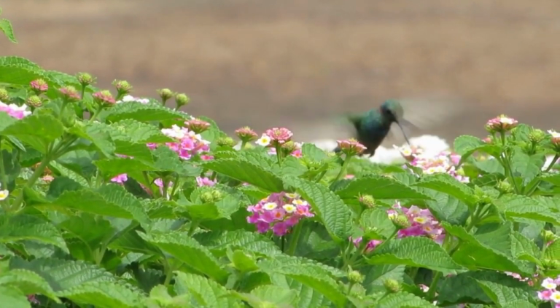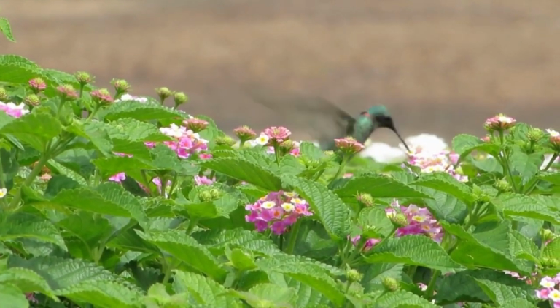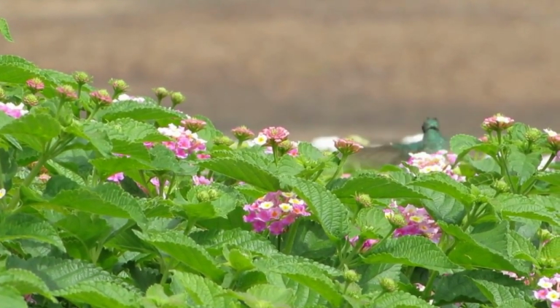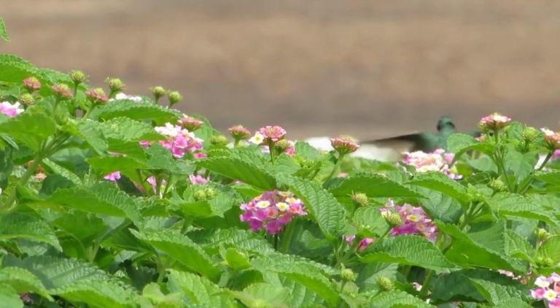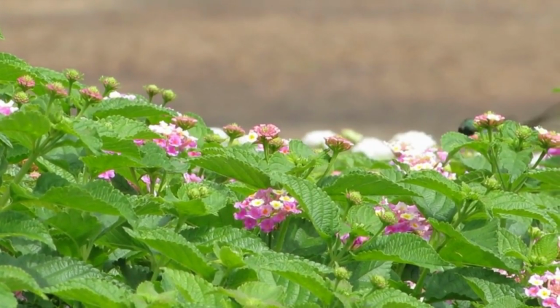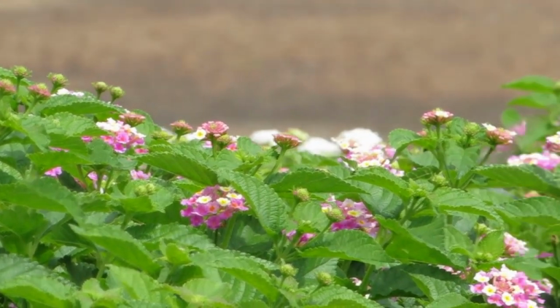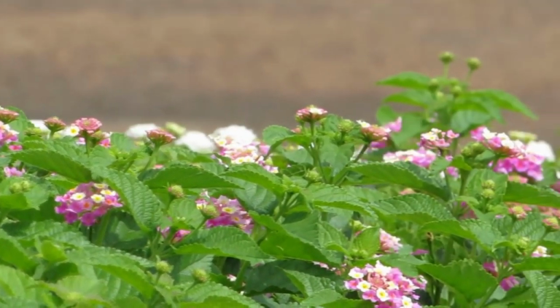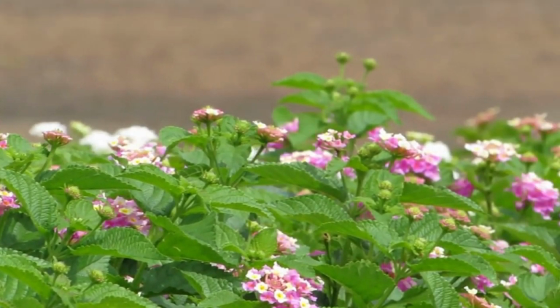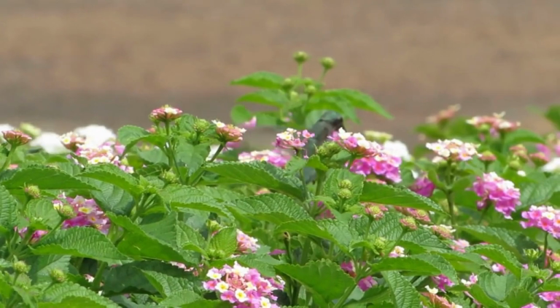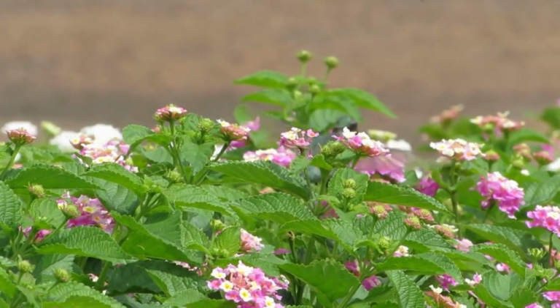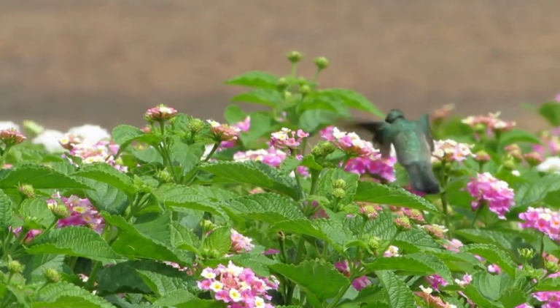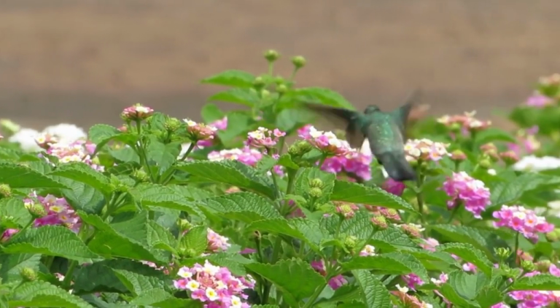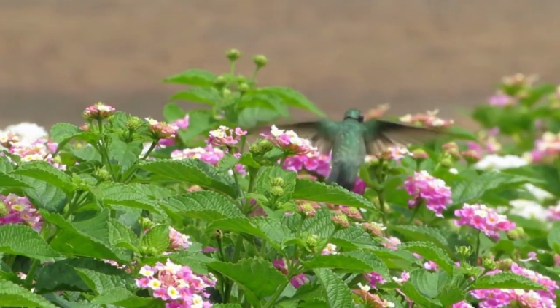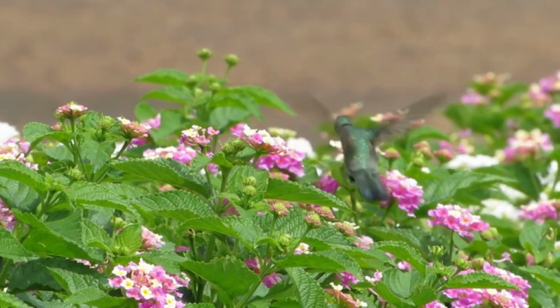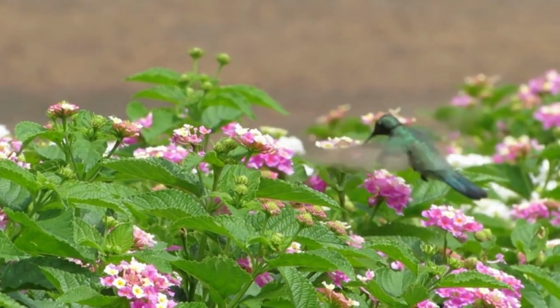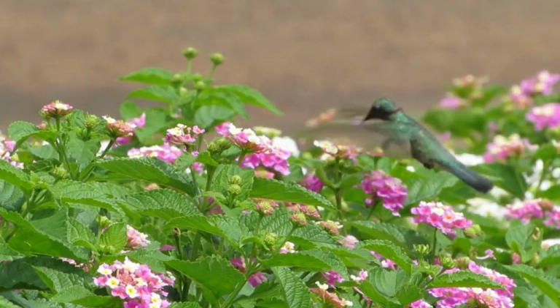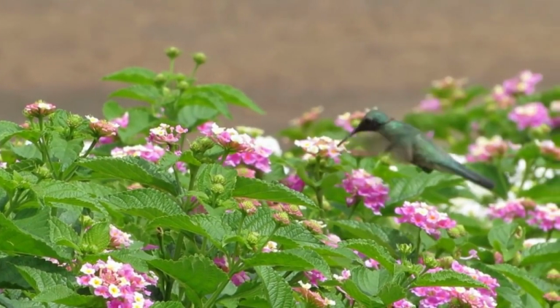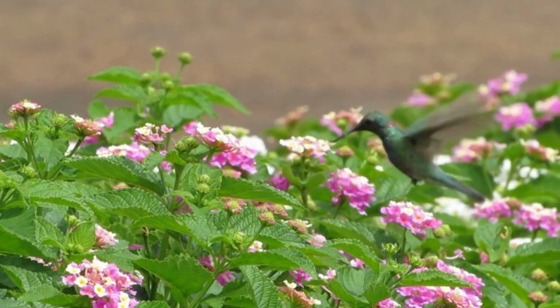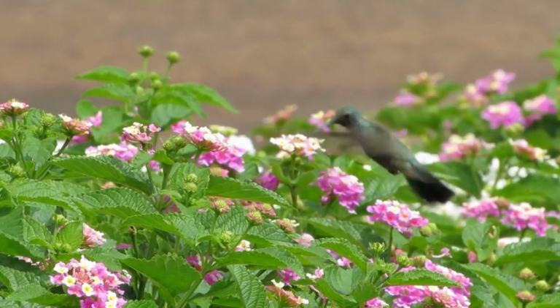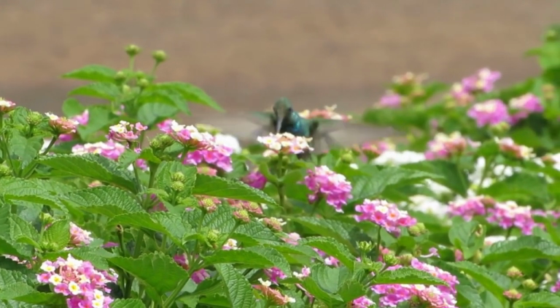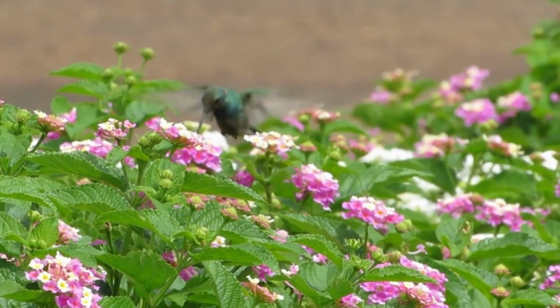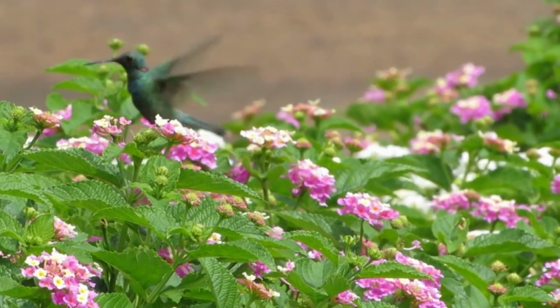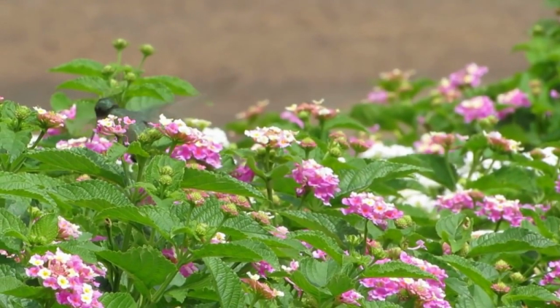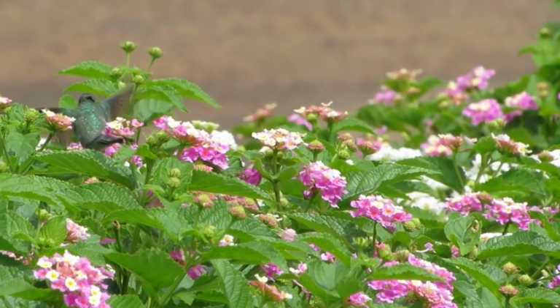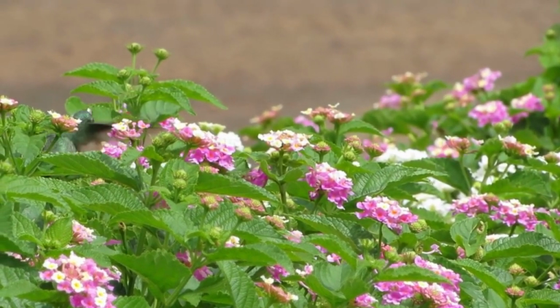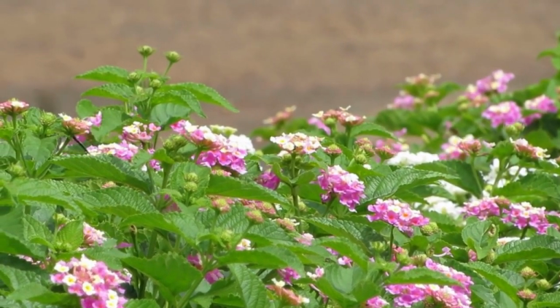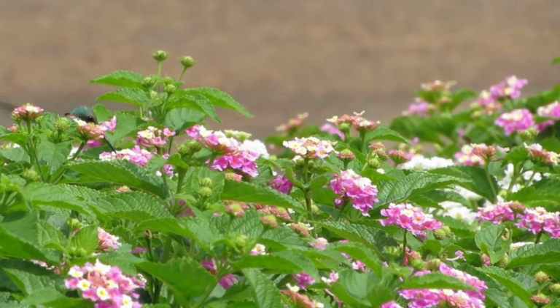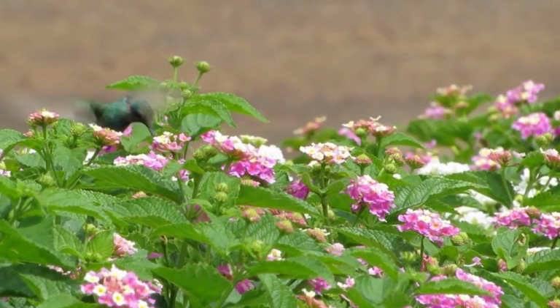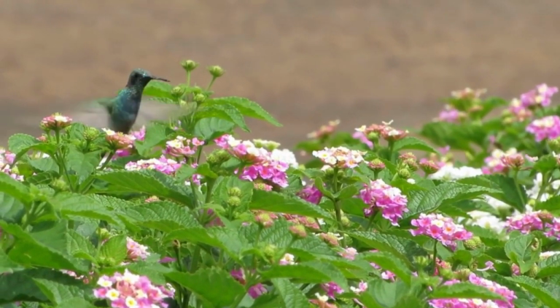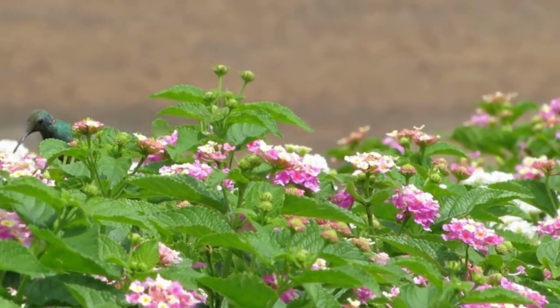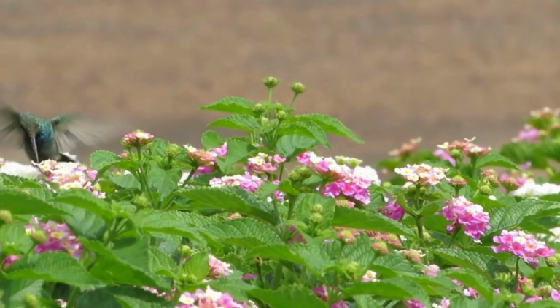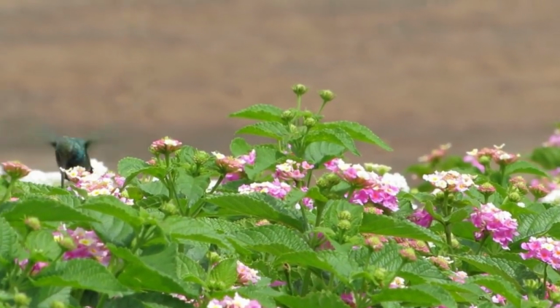2. Tubular or Bell Shape. Hummingbirds prefer tubular flowers, making it easier for them to access the nectar. This shape allows the birds to extend their long, thin beaks into the flower to reach the nectar.